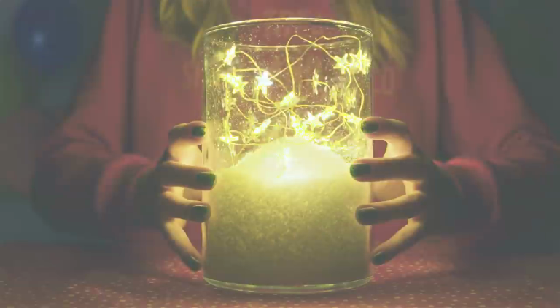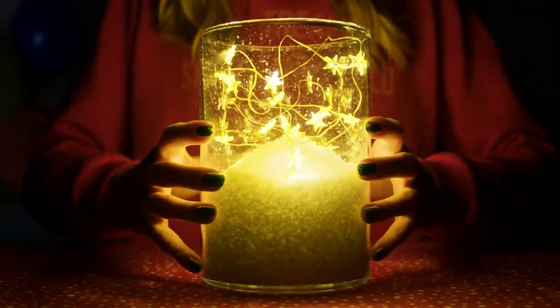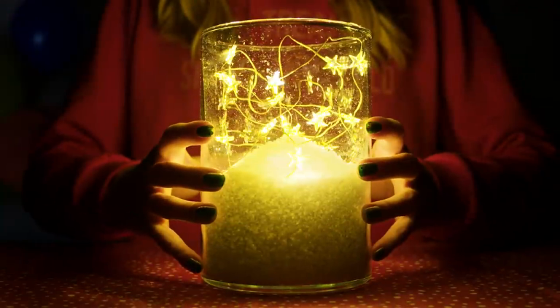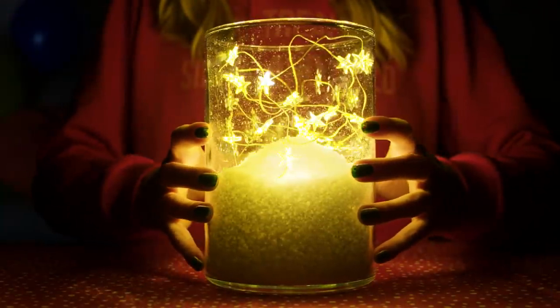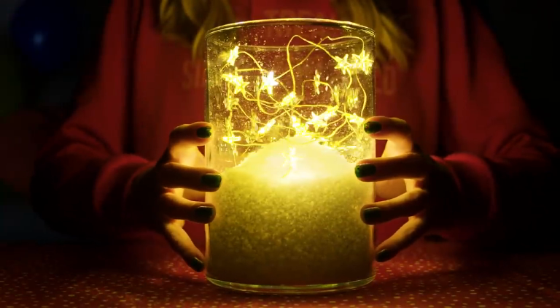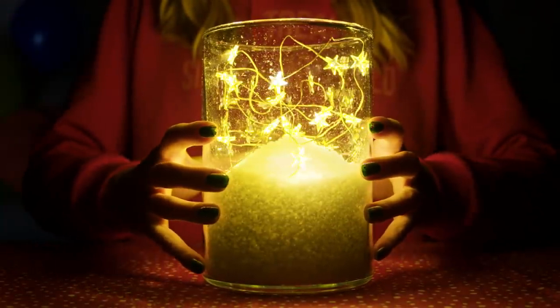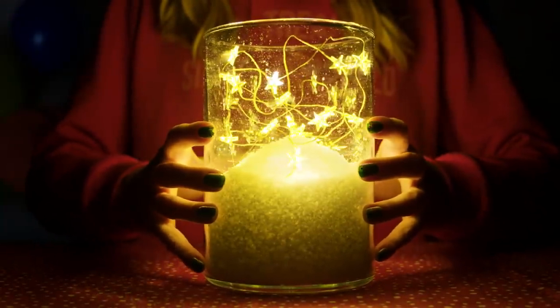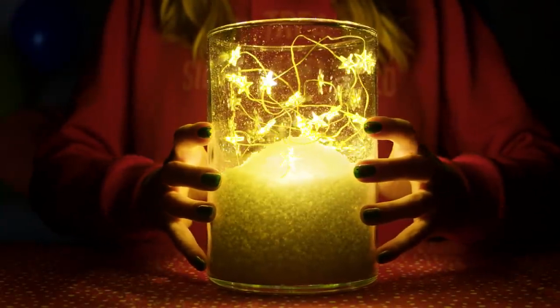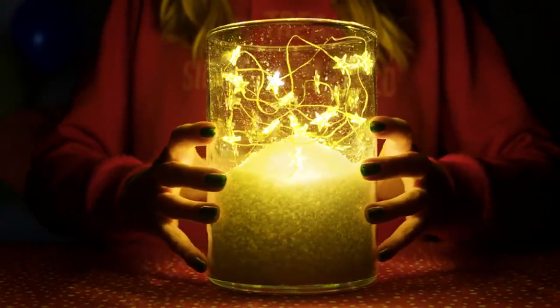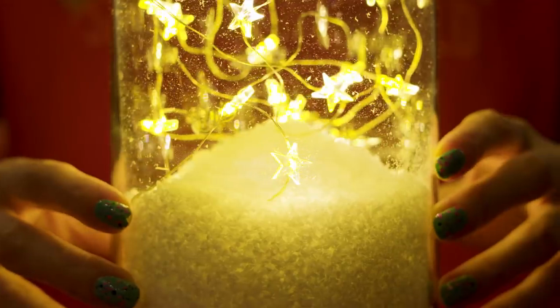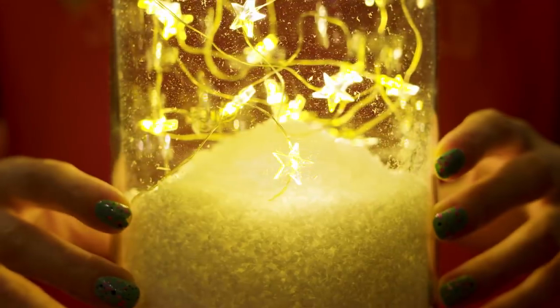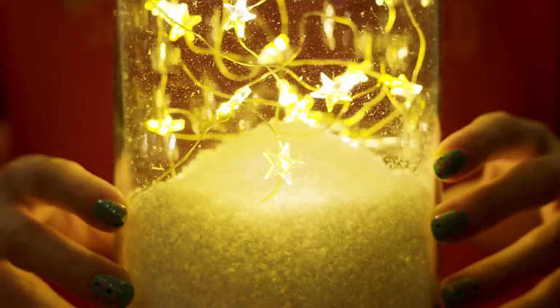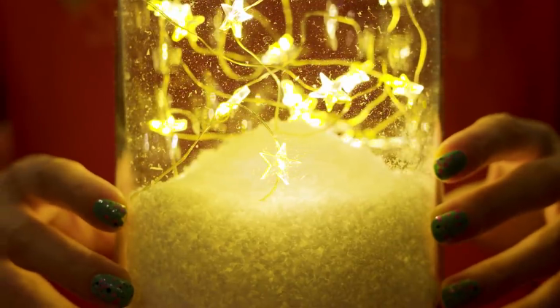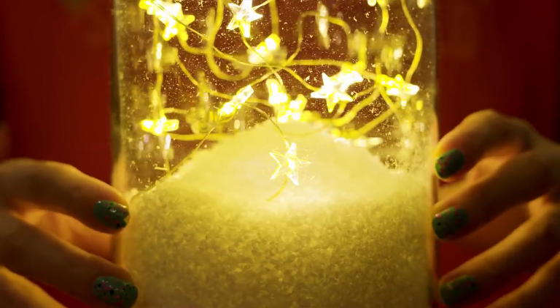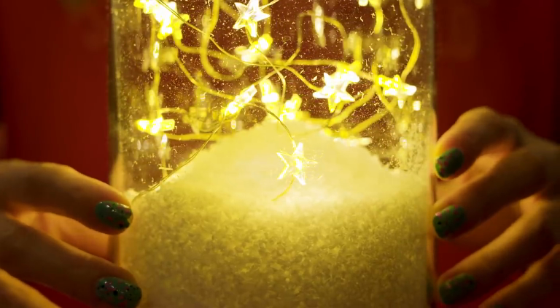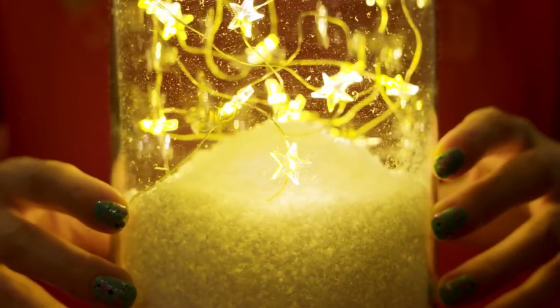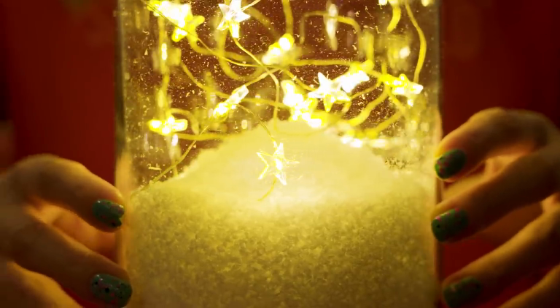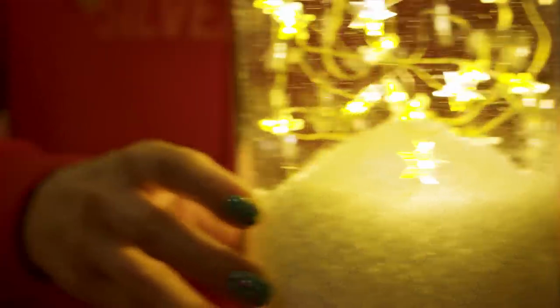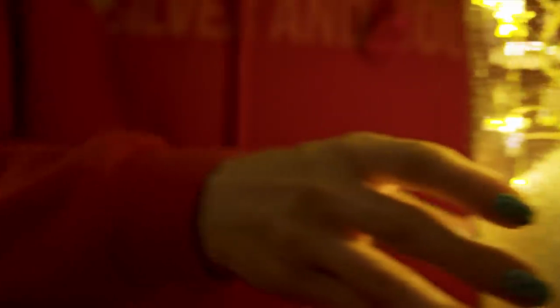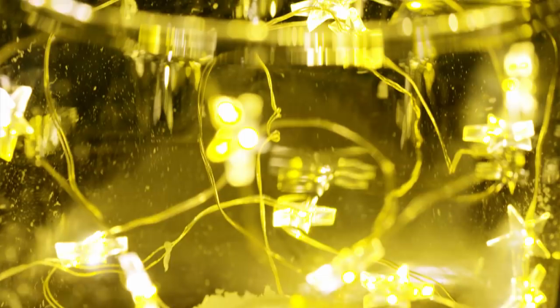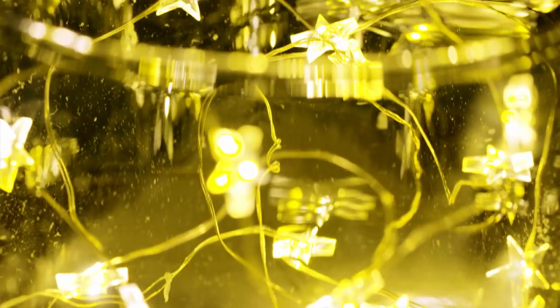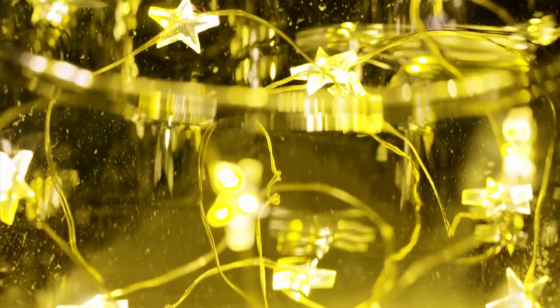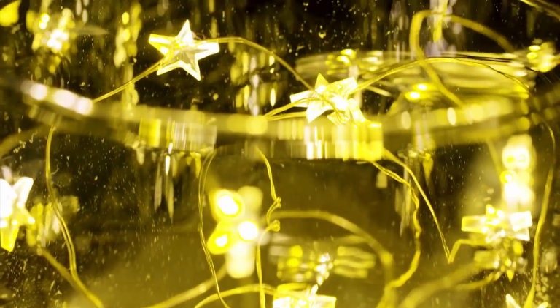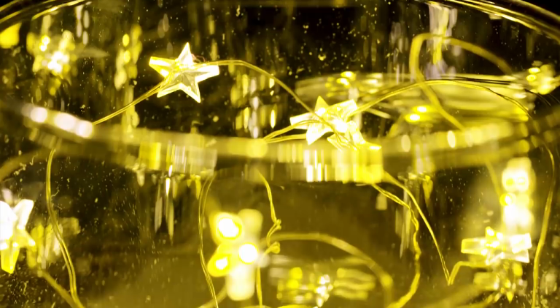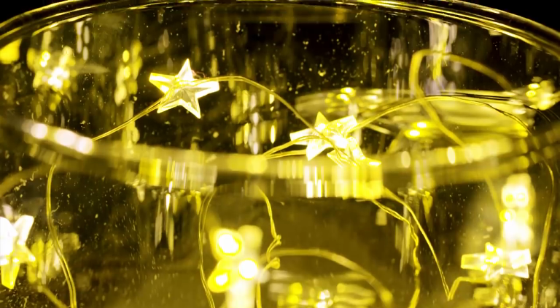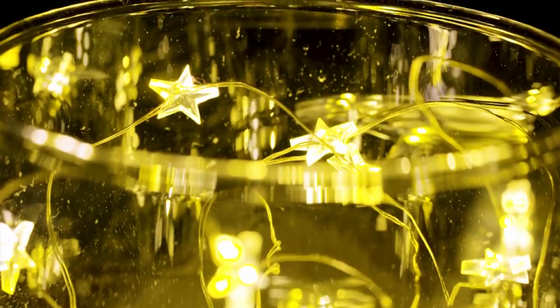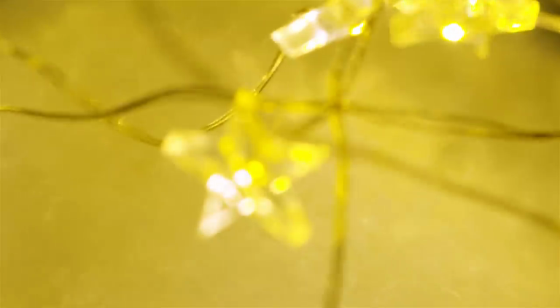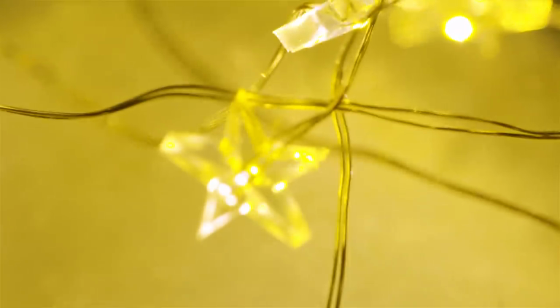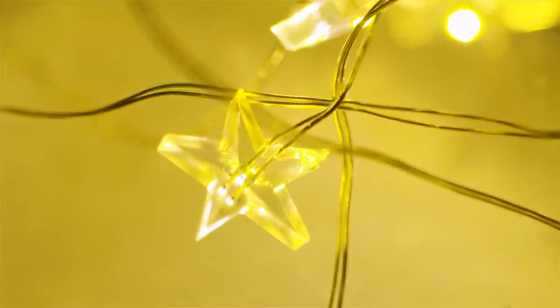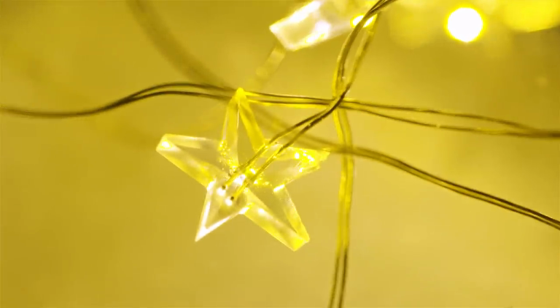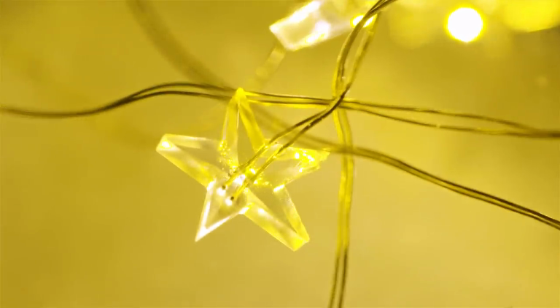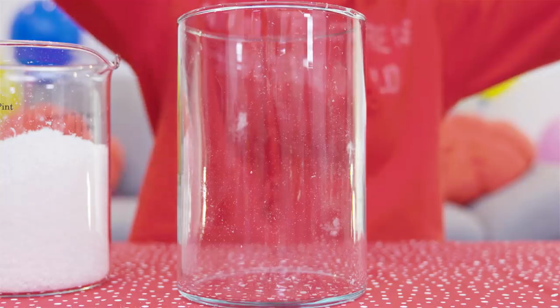This fairy lights lantern is such a beautiful room decoration, plus it will make your room feel extra cozy. It's perfect for the winter time when the days are shorter. This time of the year candles and lanterns are our best friends!